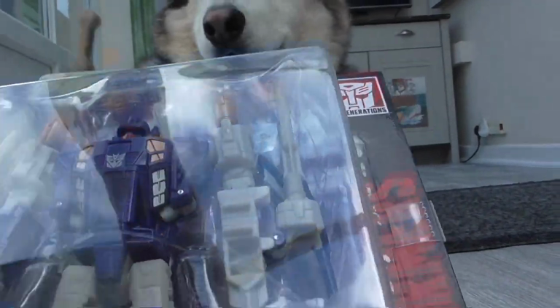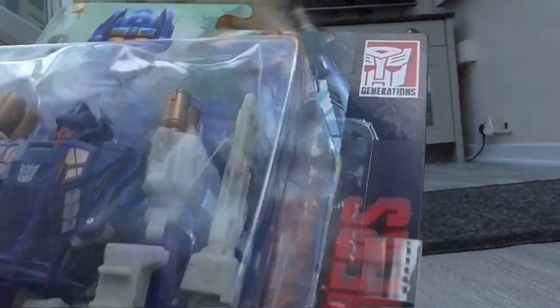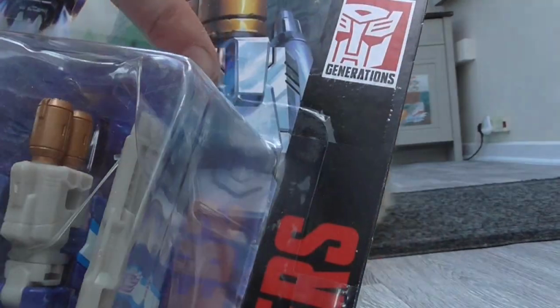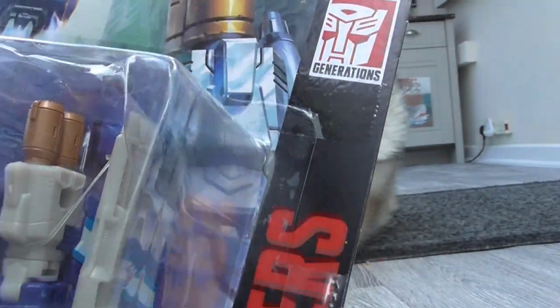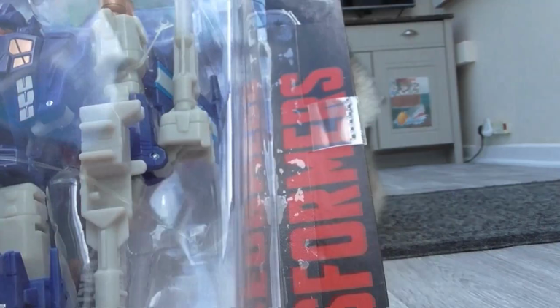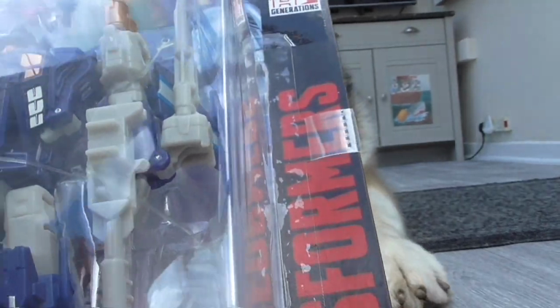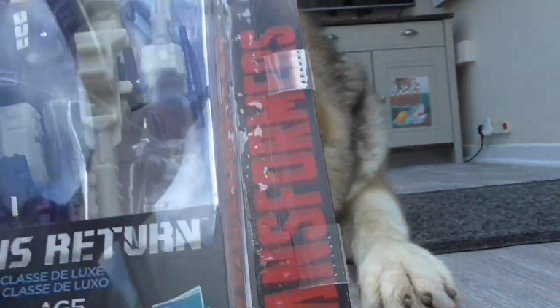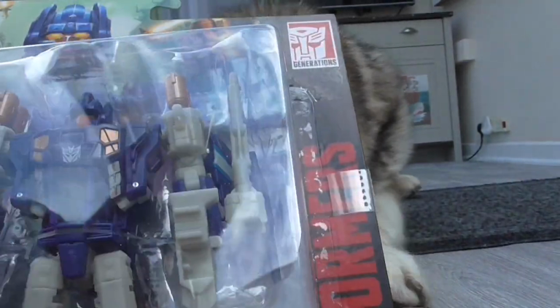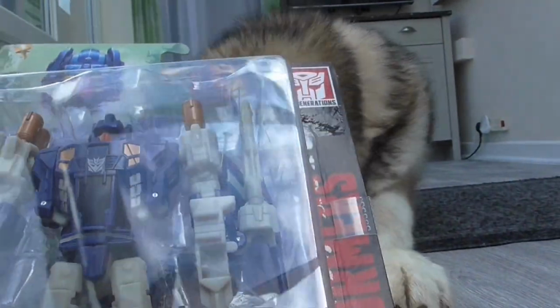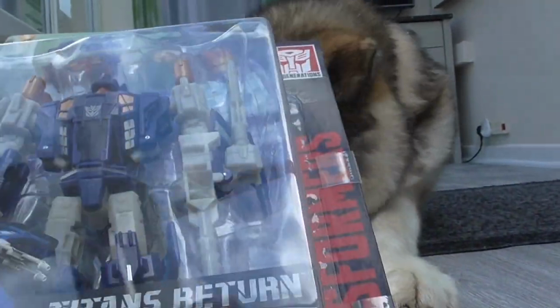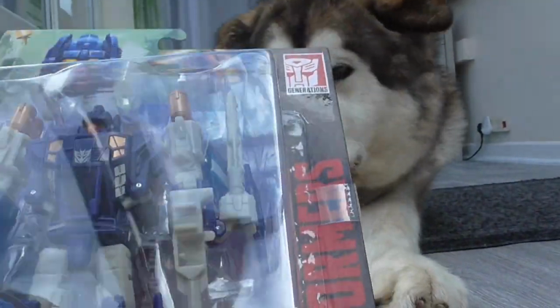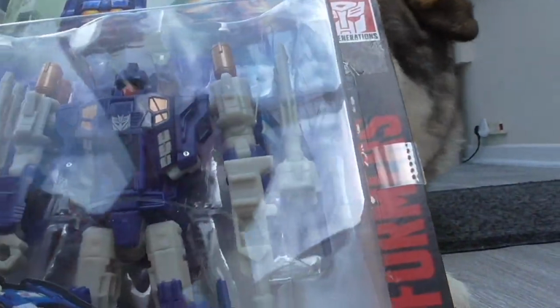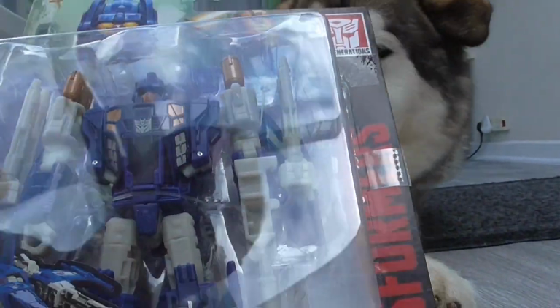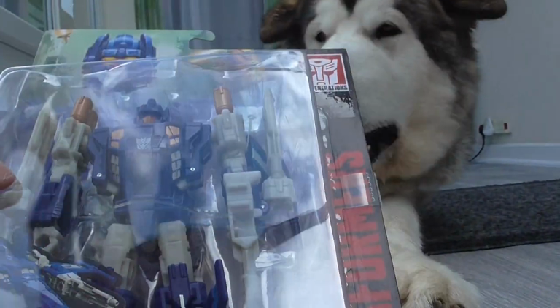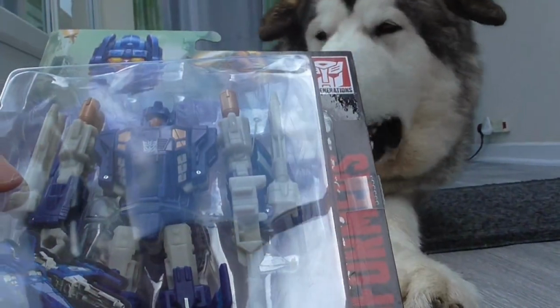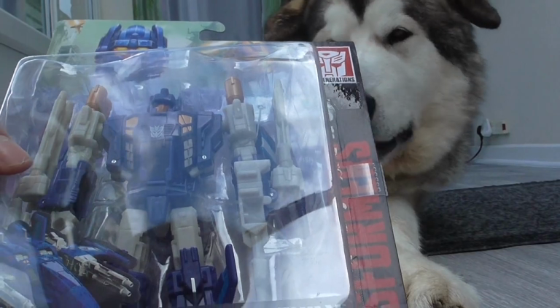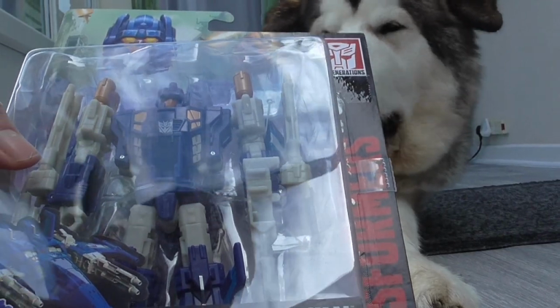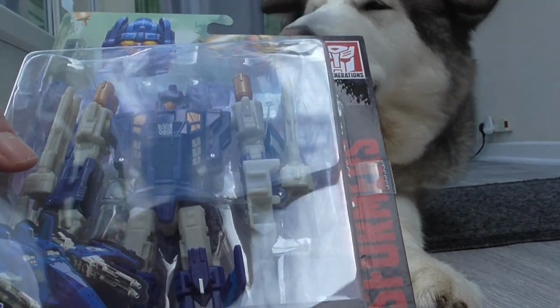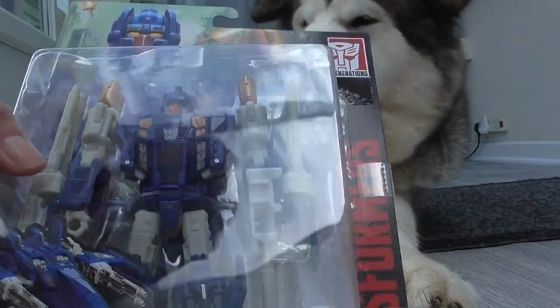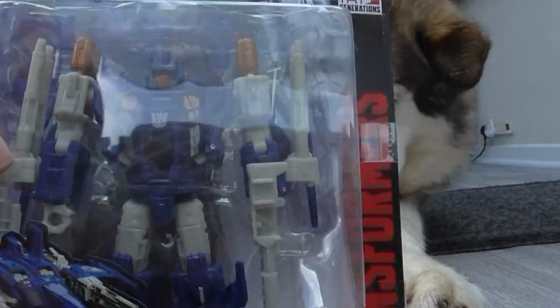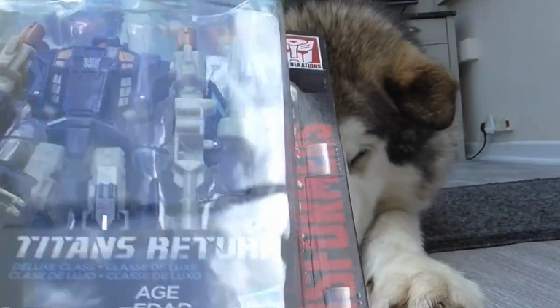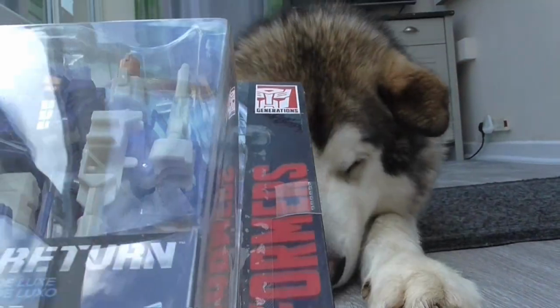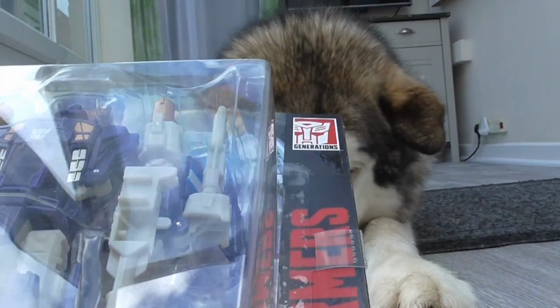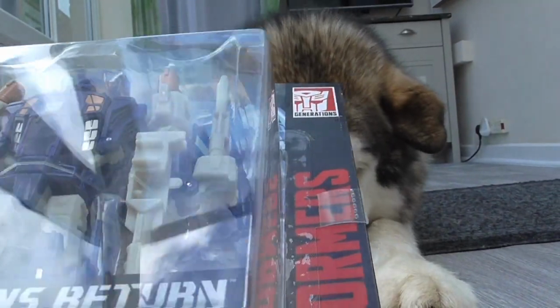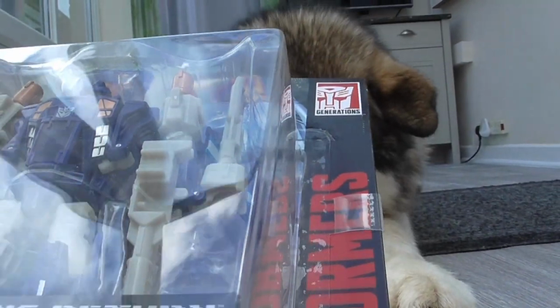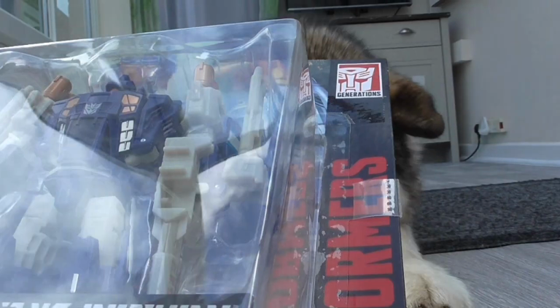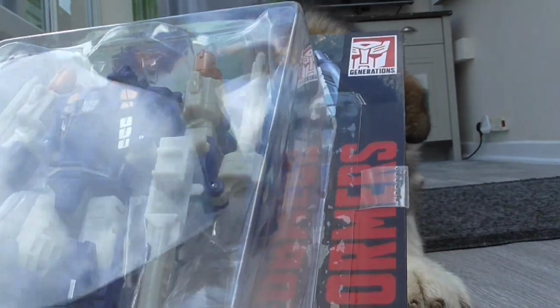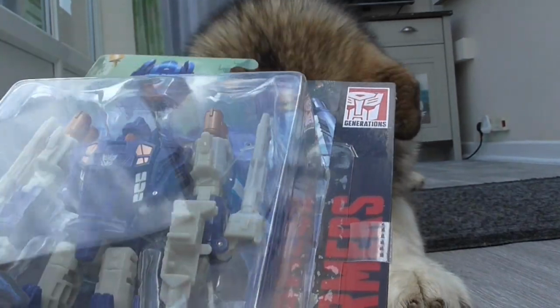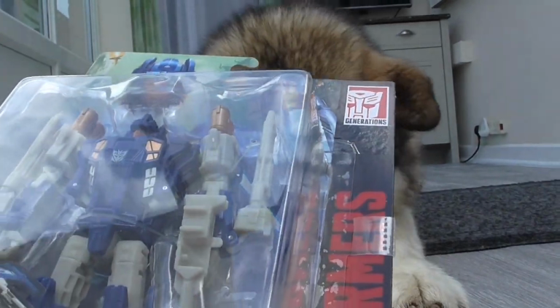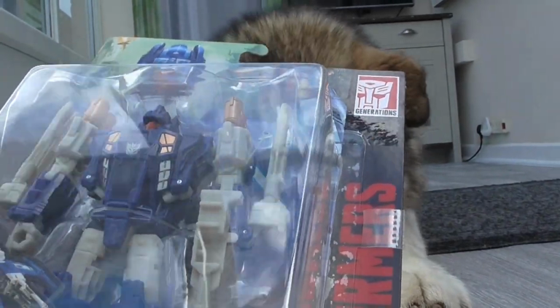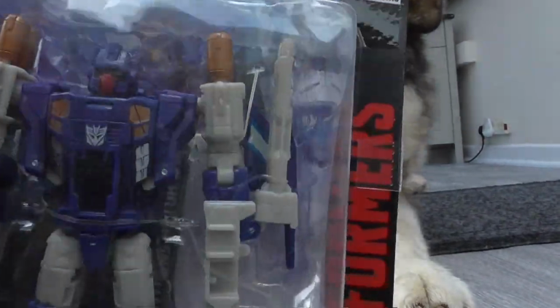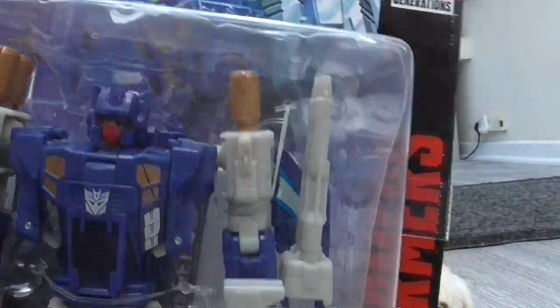From the Generations line — I don't think they sell these anymore; if they do, I can't find them. That is headmaster, not targetmaster now. Cool artwork as well.